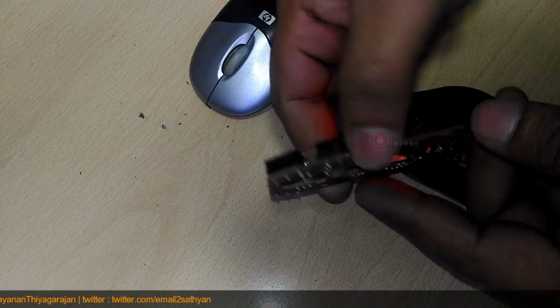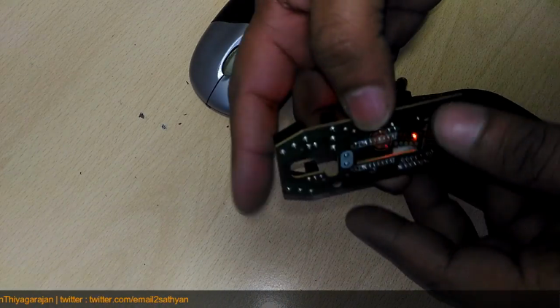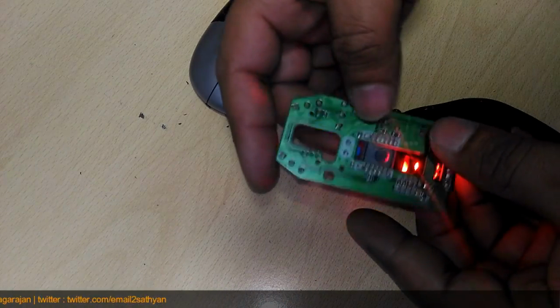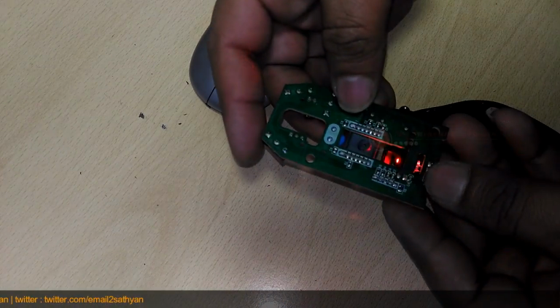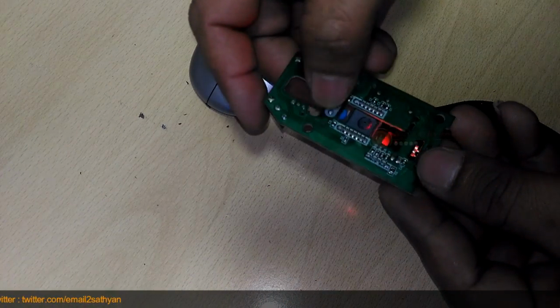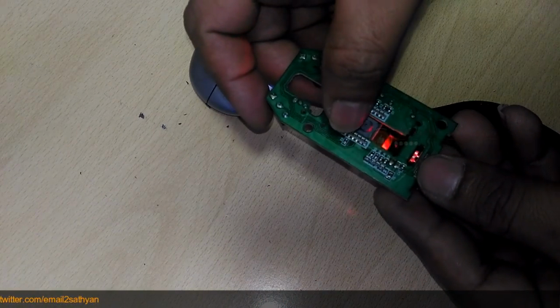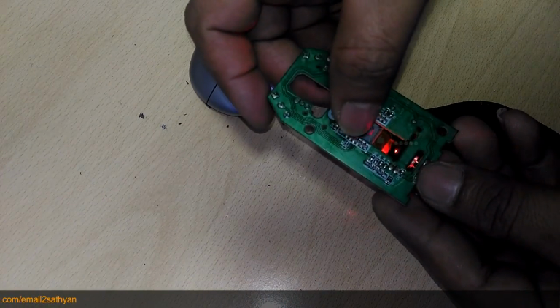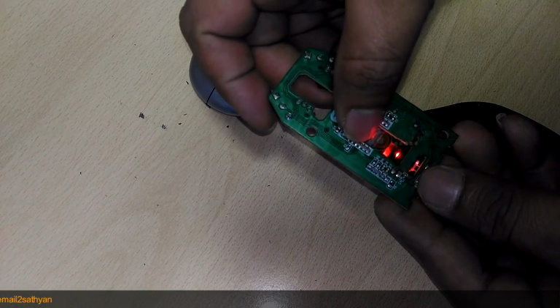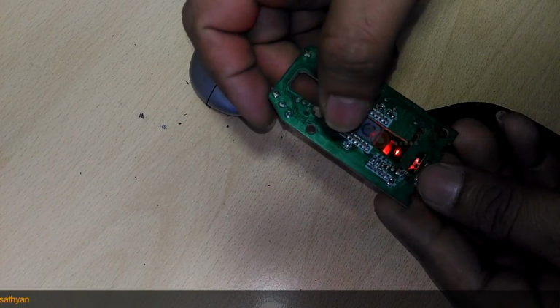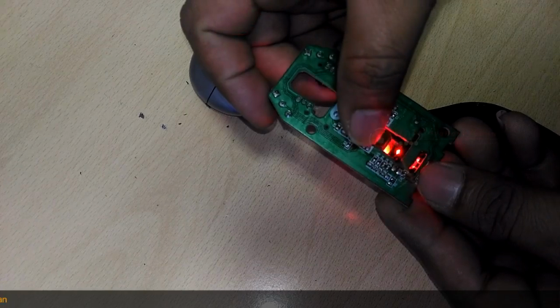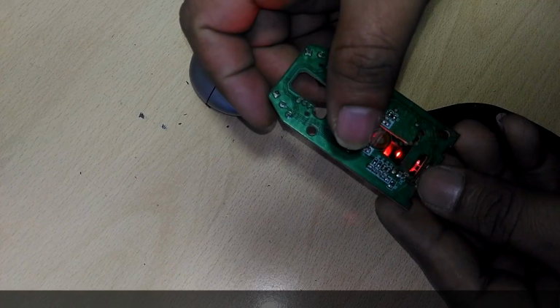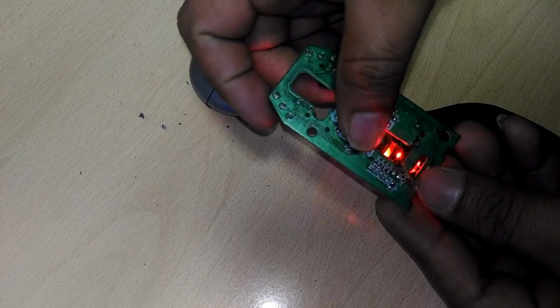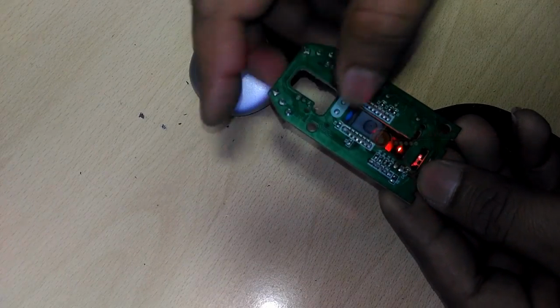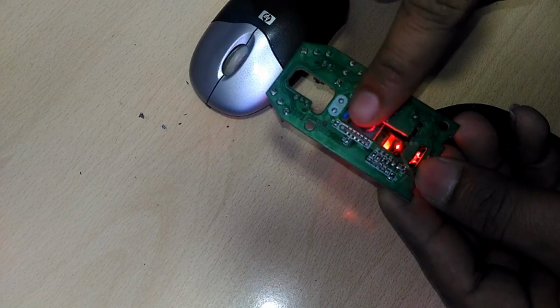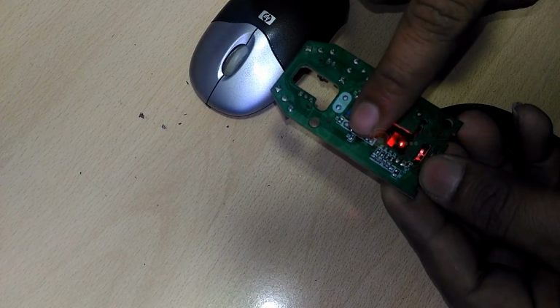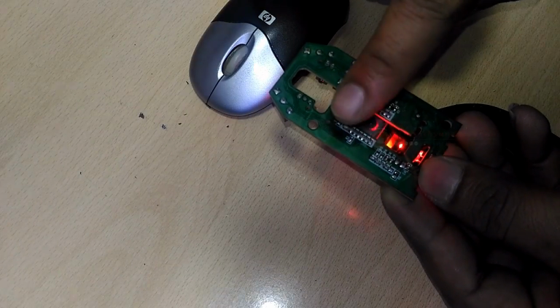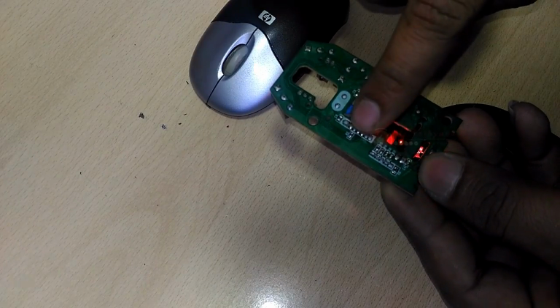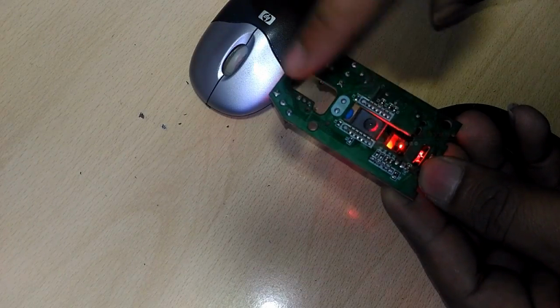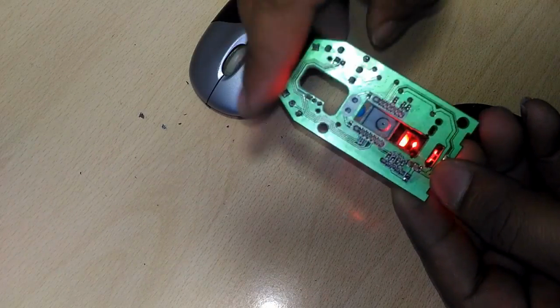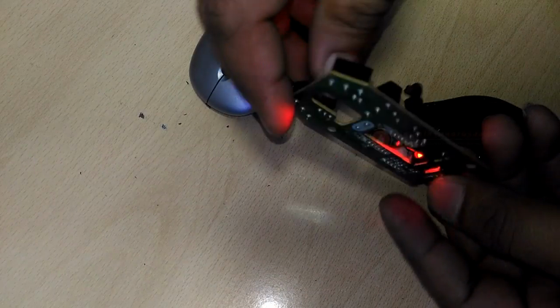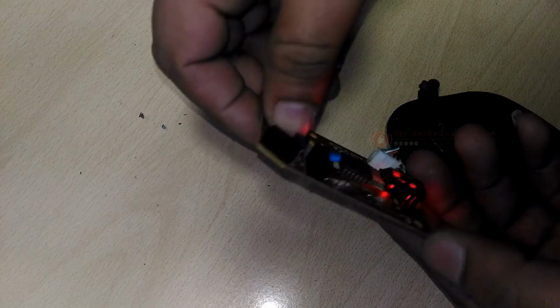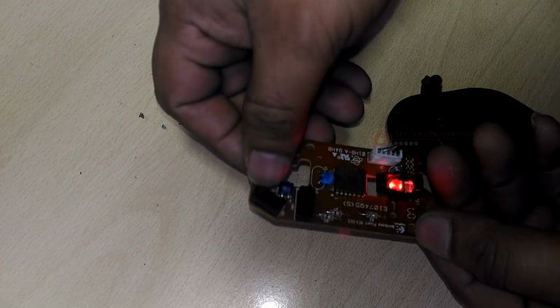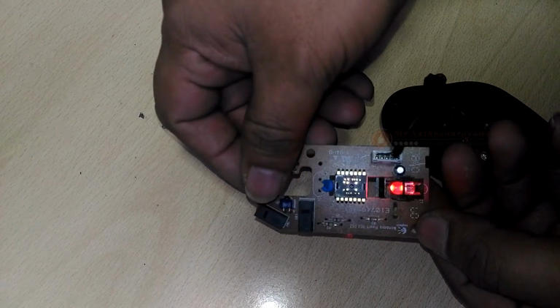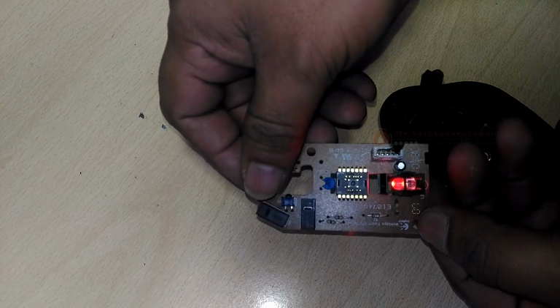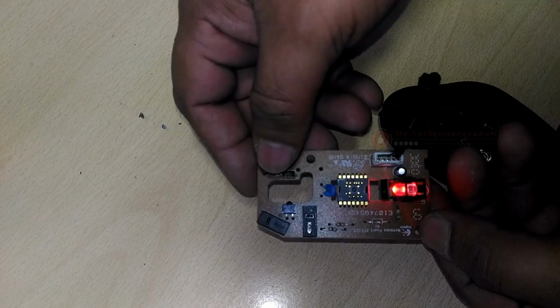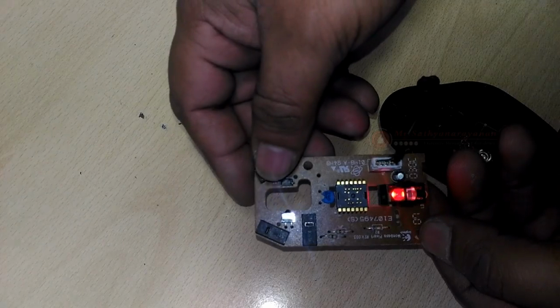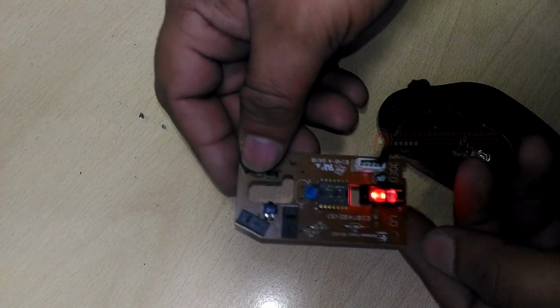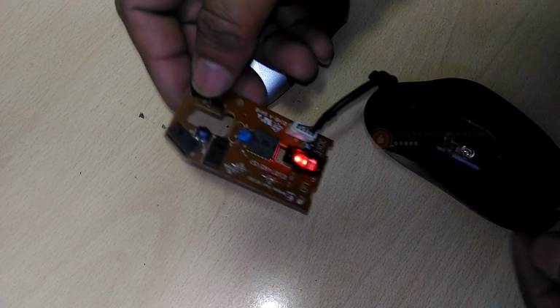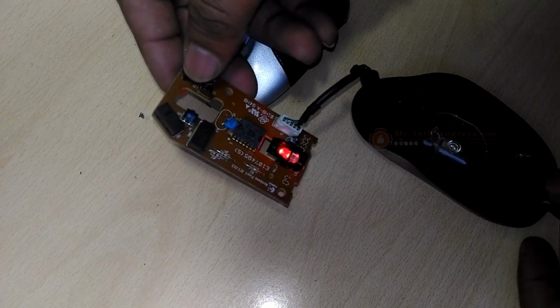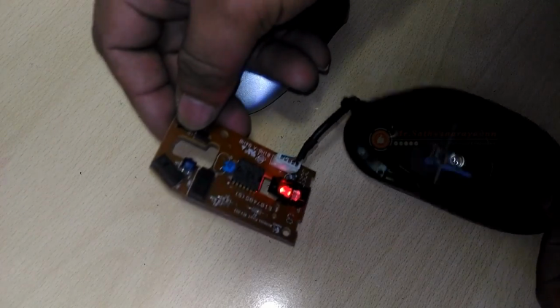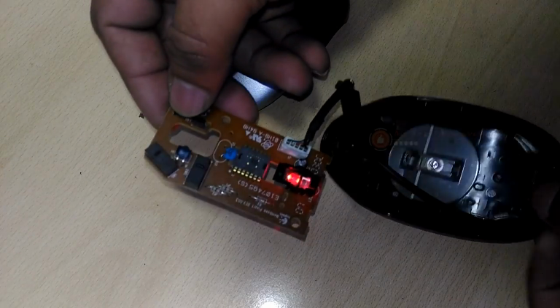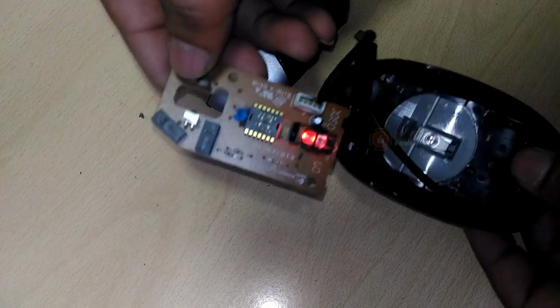An LED at the back generates red light and shines it horizontally from the back of the mouse toward the front. A plastic light guide channels the light from the LED at an angle down onto the desk.